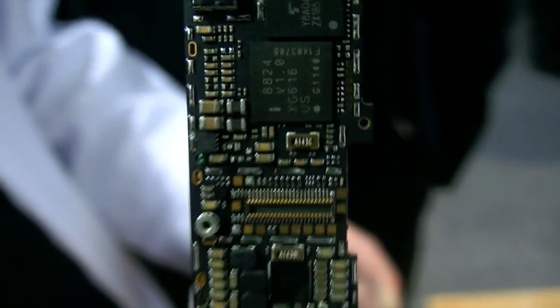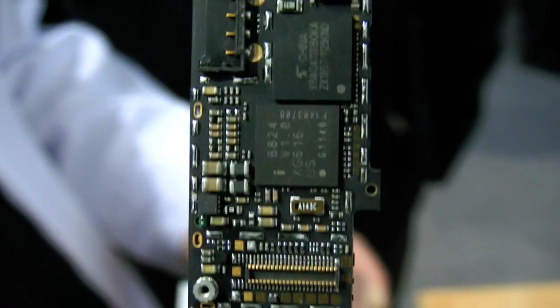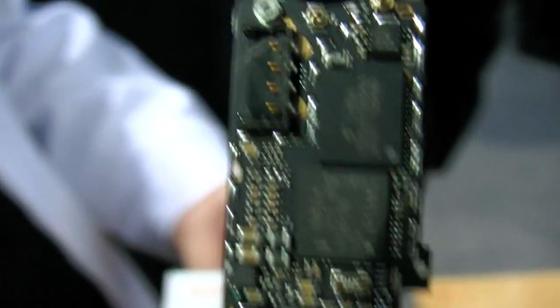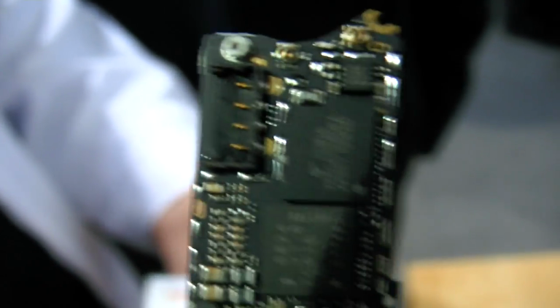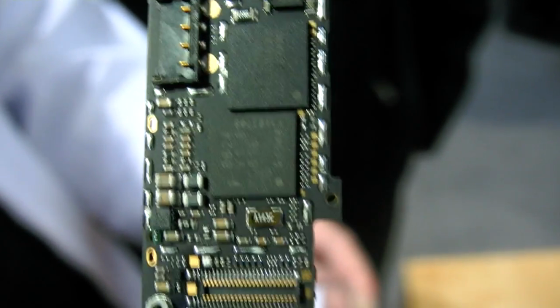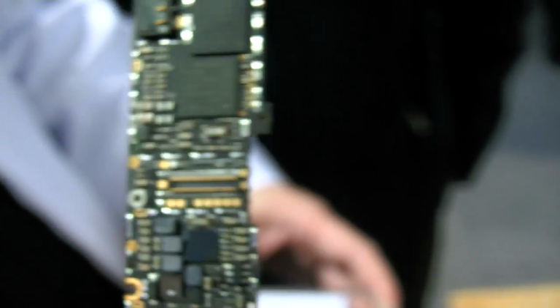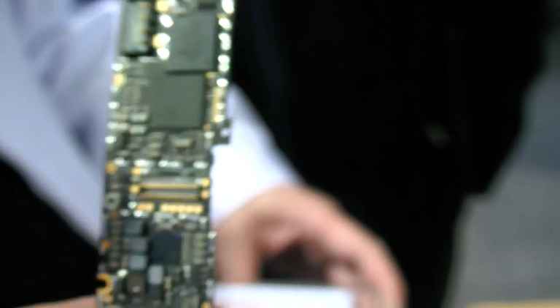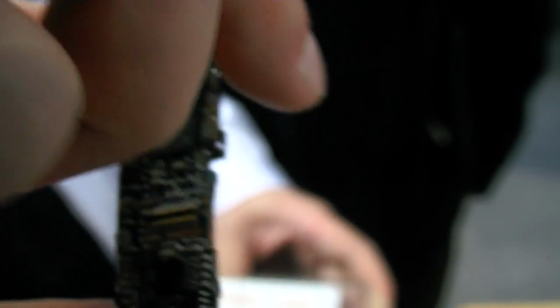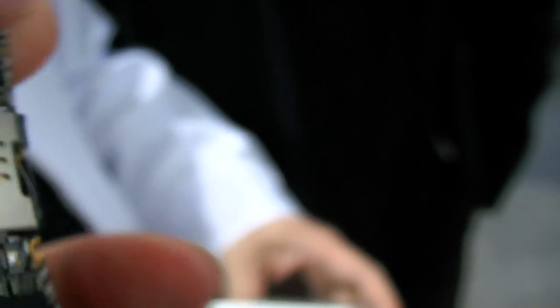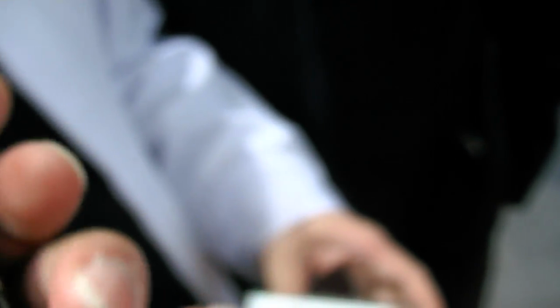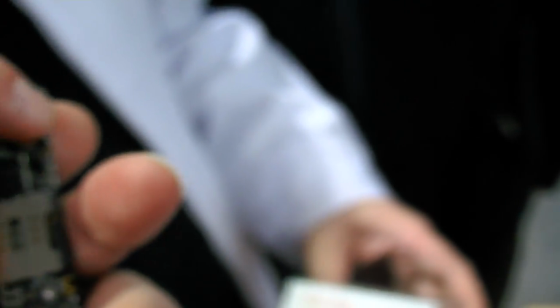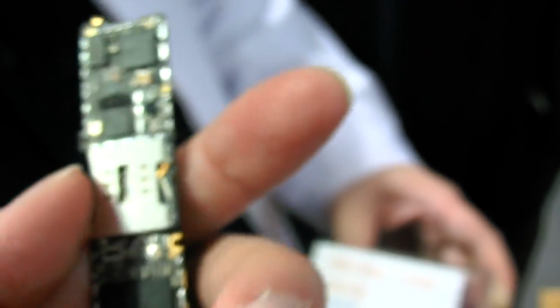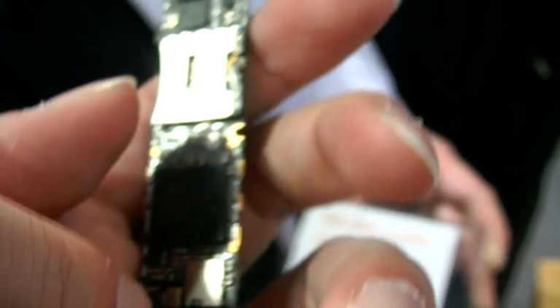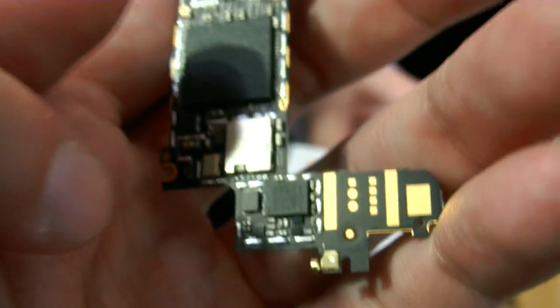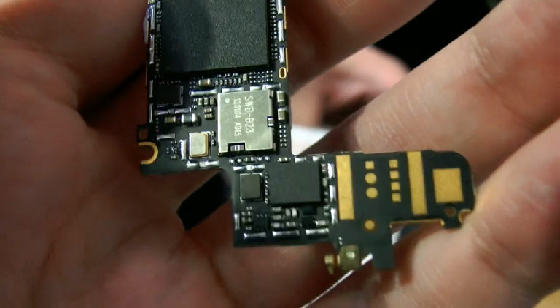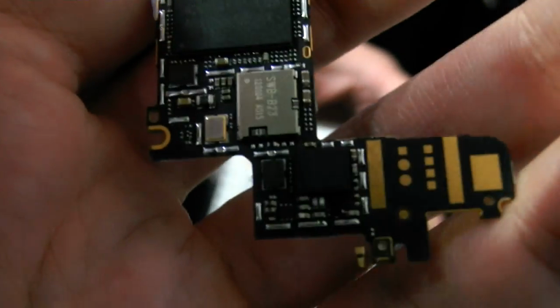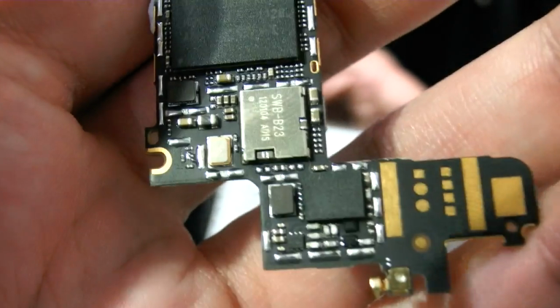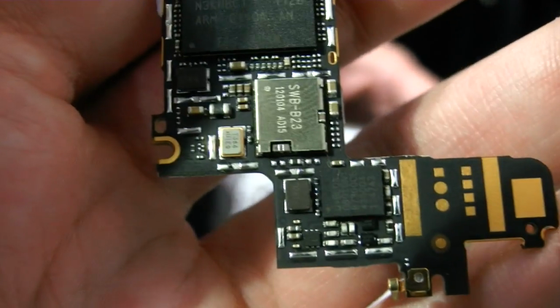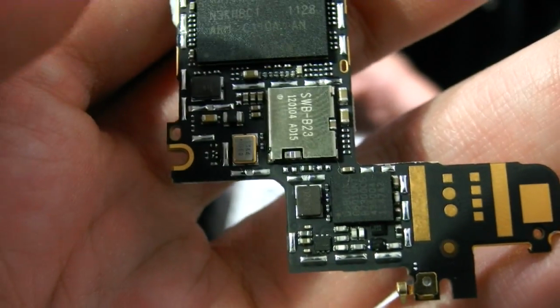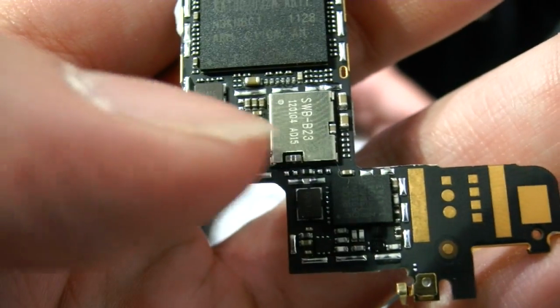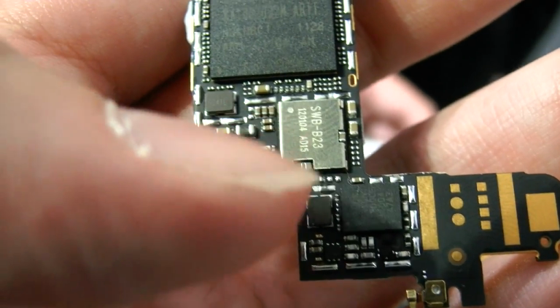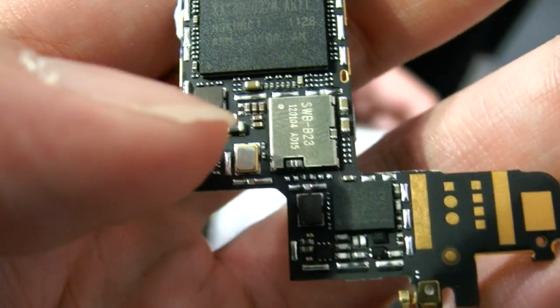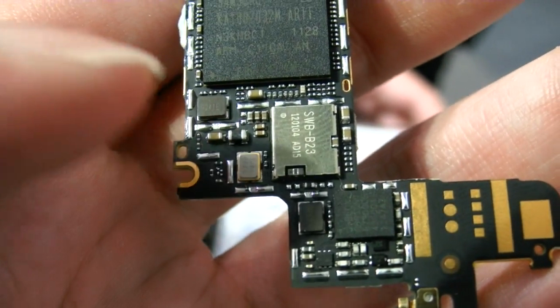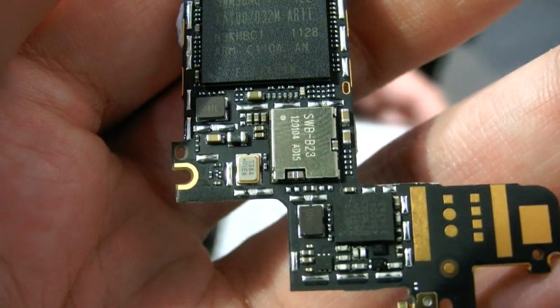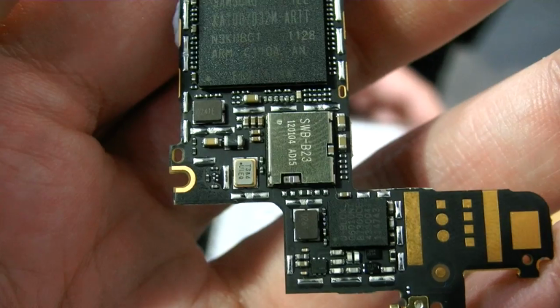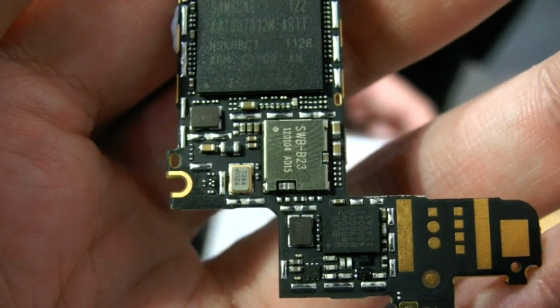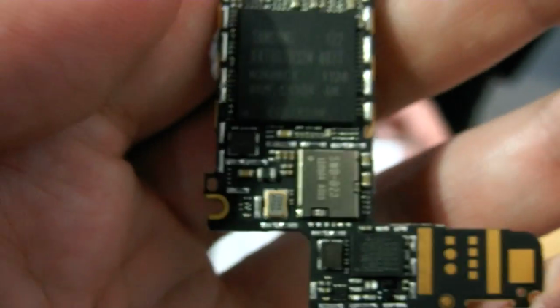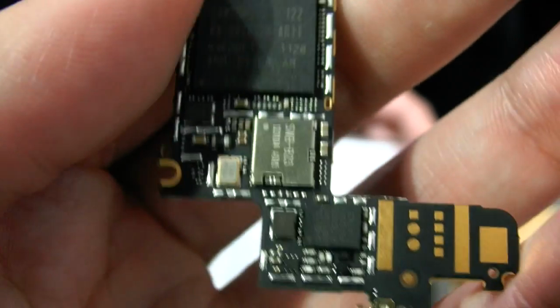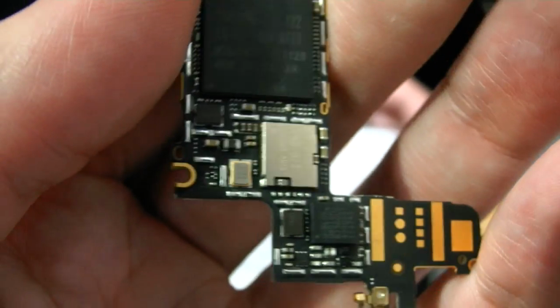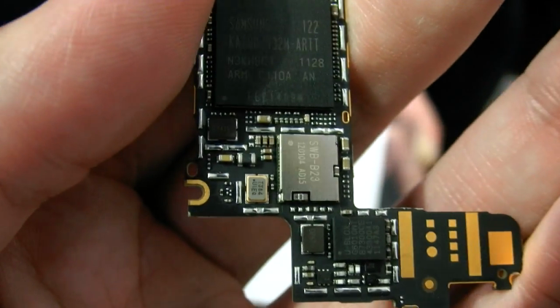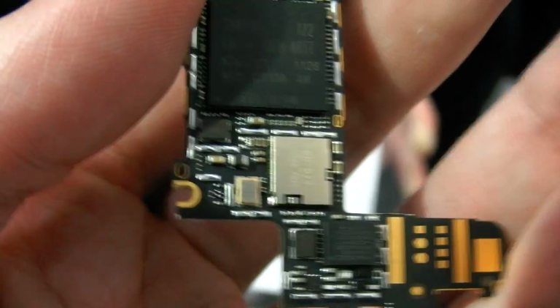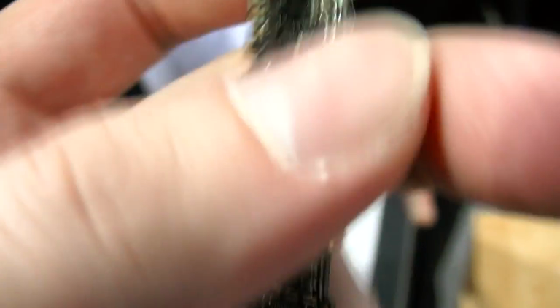On the back side — what's here? The Wi-Fi and Bluetooth are over there, down here. Wi-Fi, Bluetooth, and GPS are over there. G-sensor is on the back side.